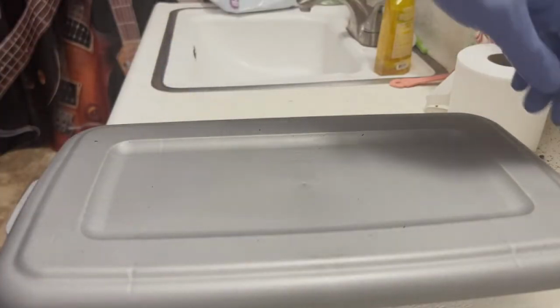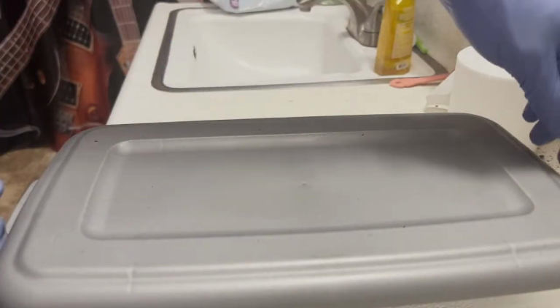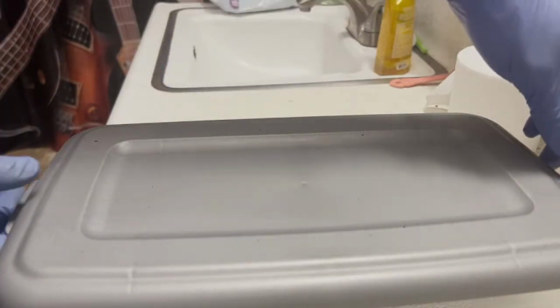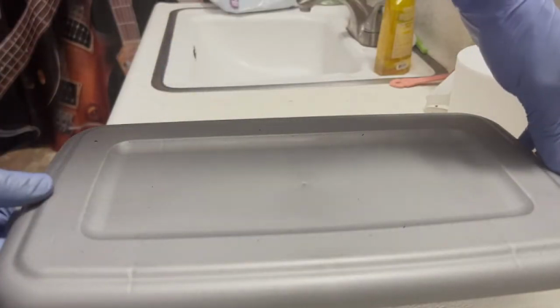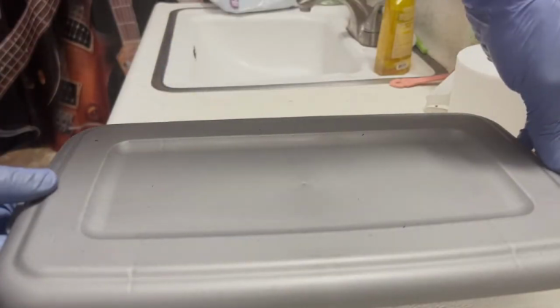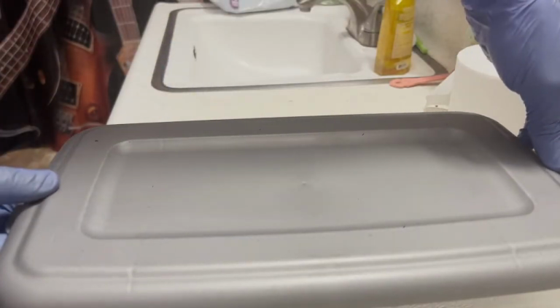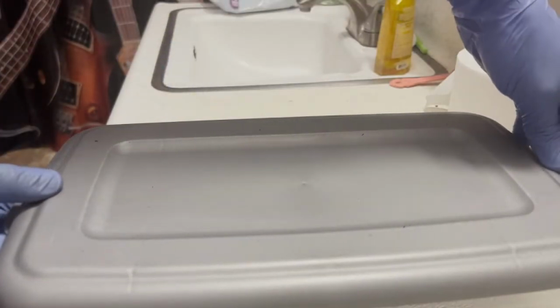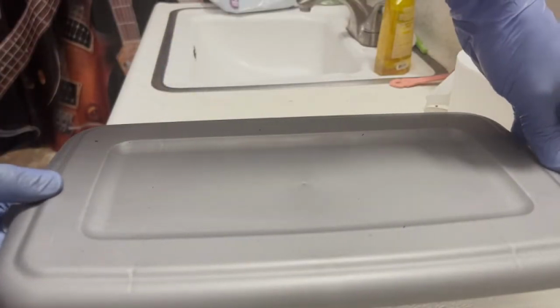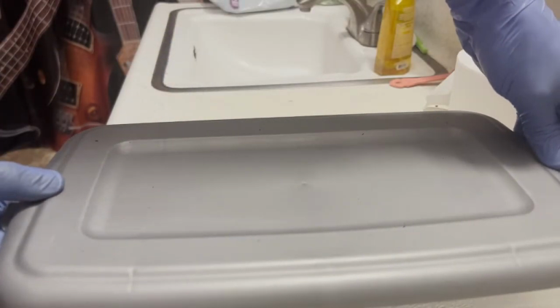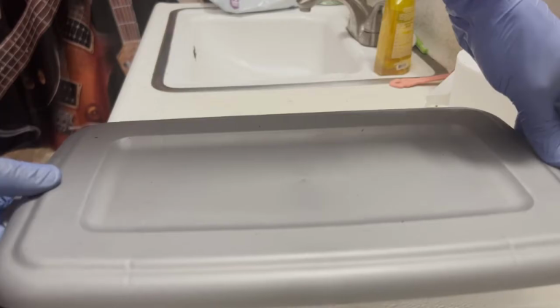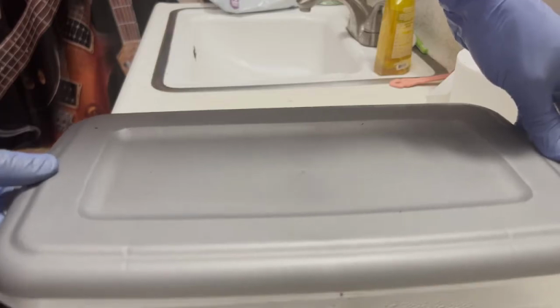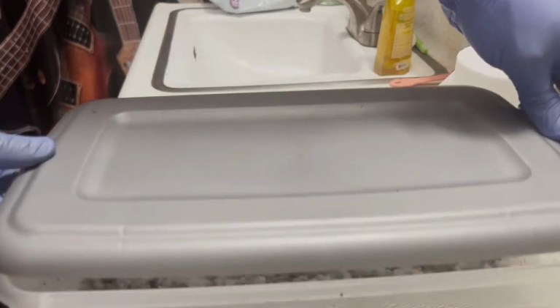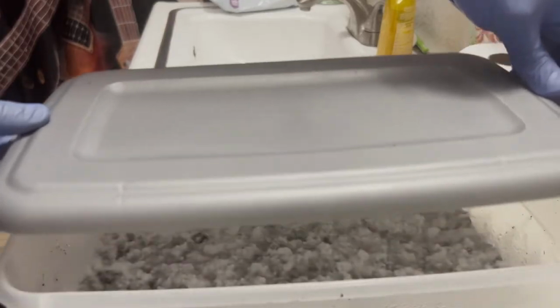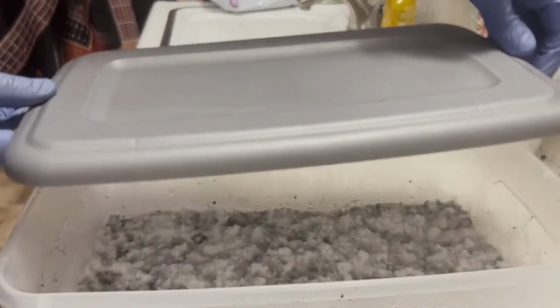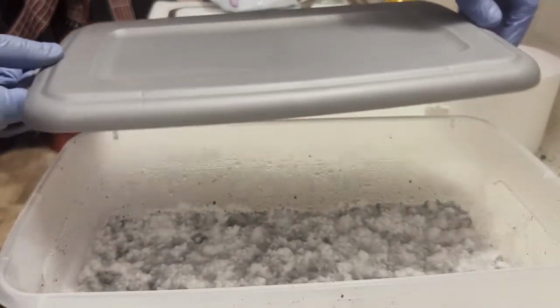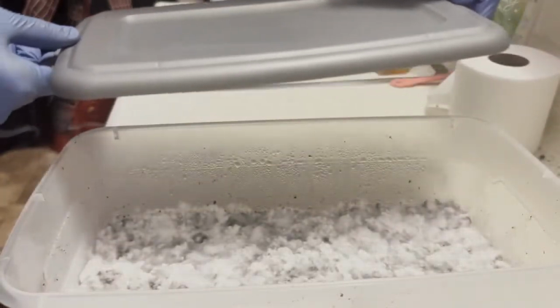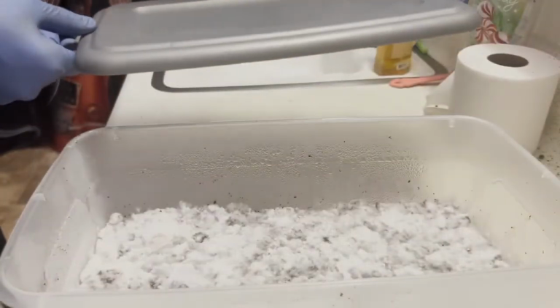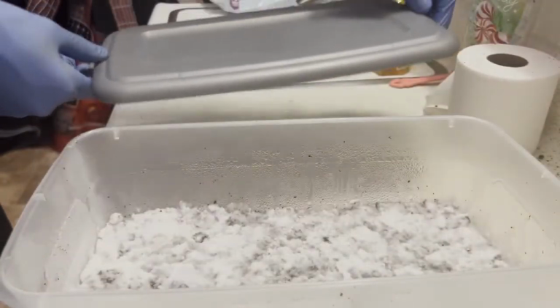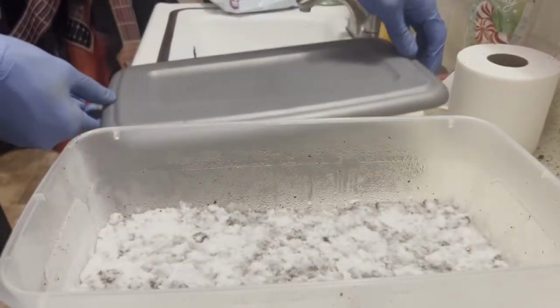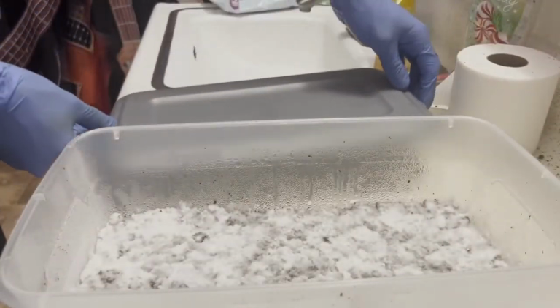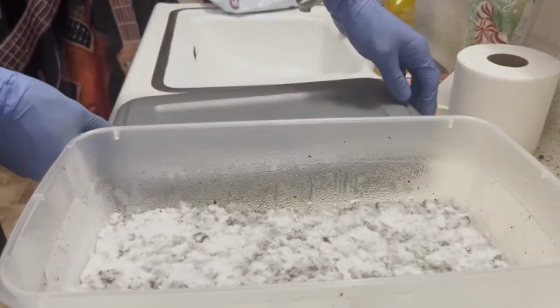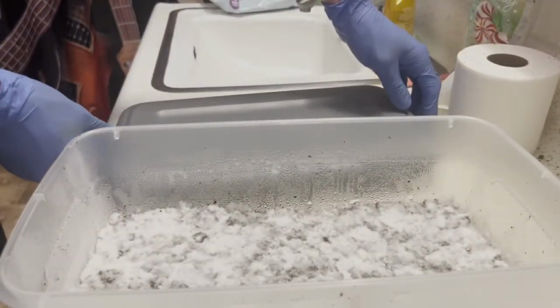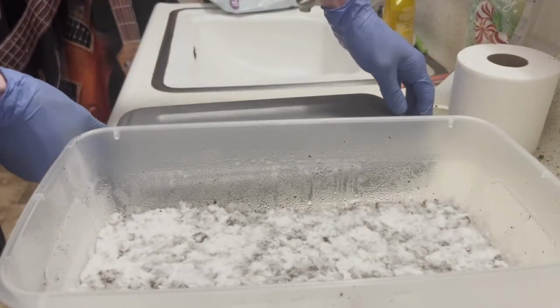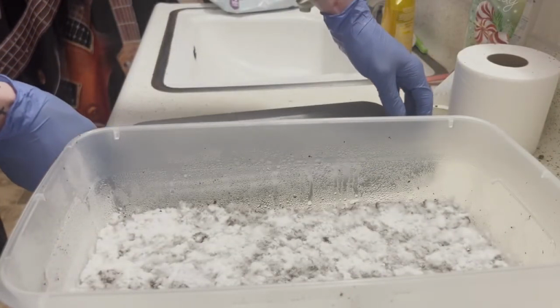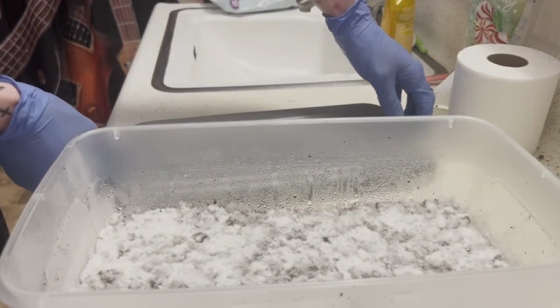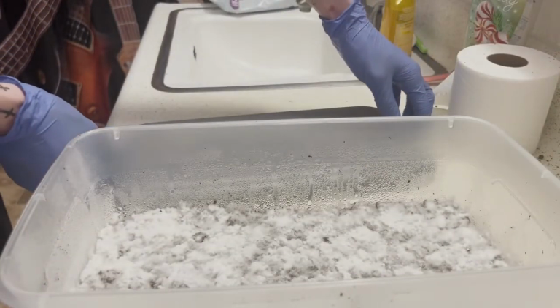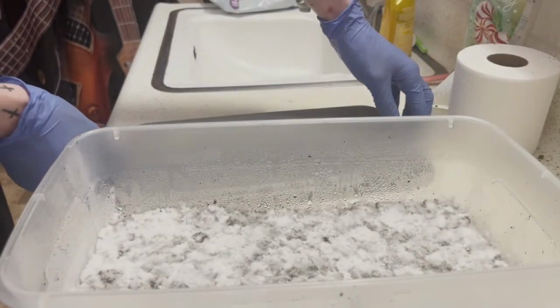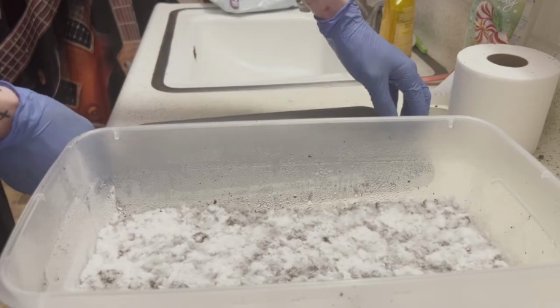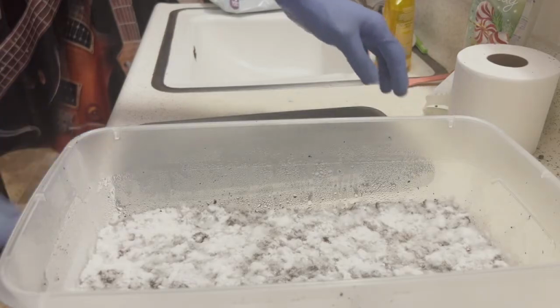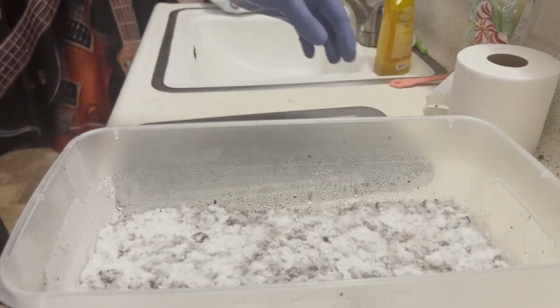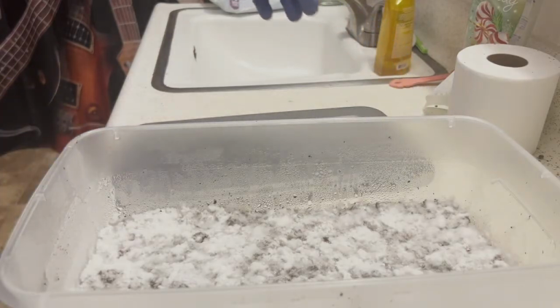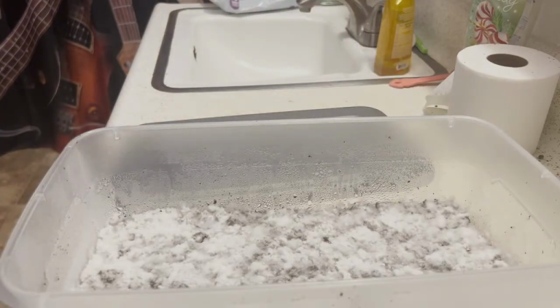Alright, go ahead and carefully open this tub. There it is — look at all that rhizomorphic growth. That is beautiful.